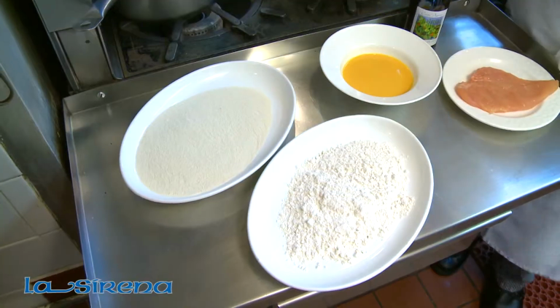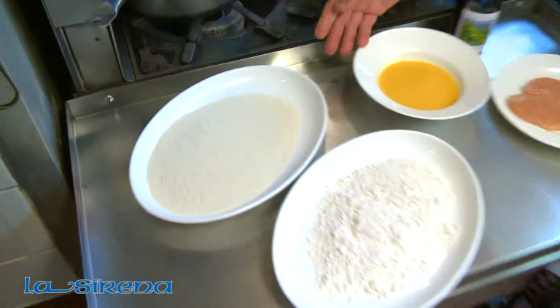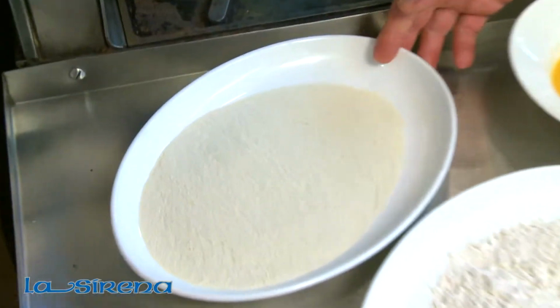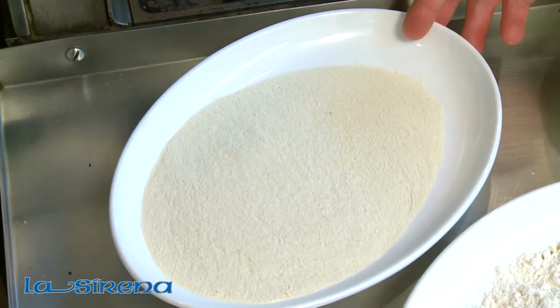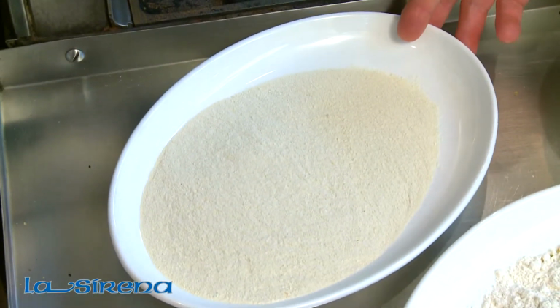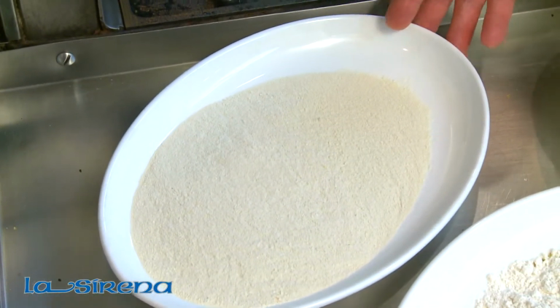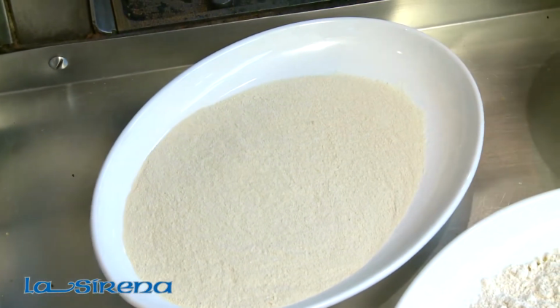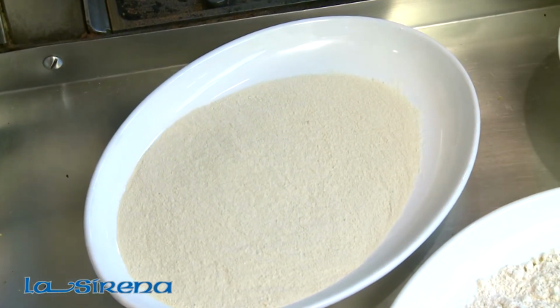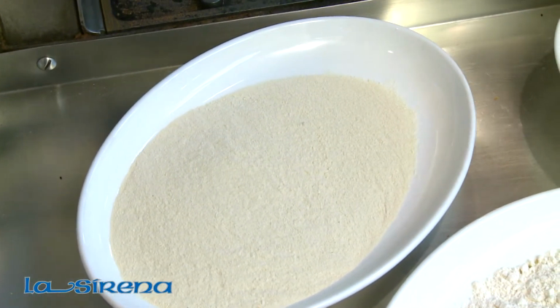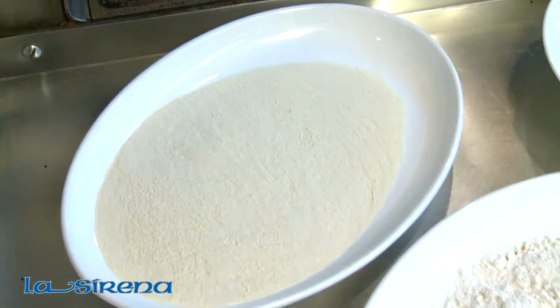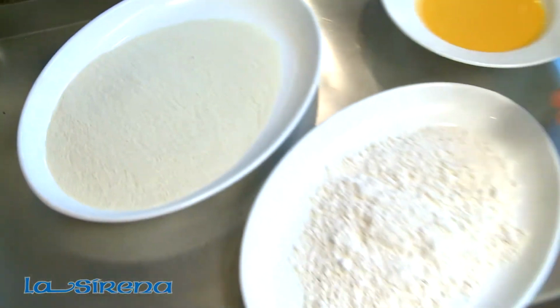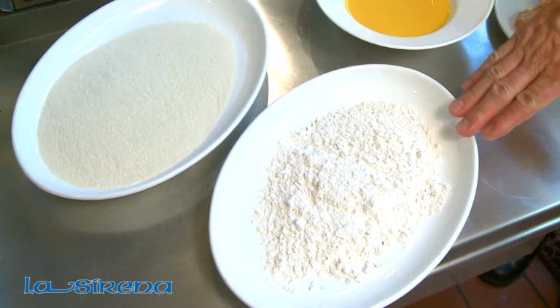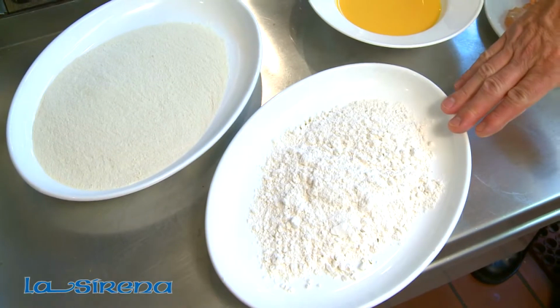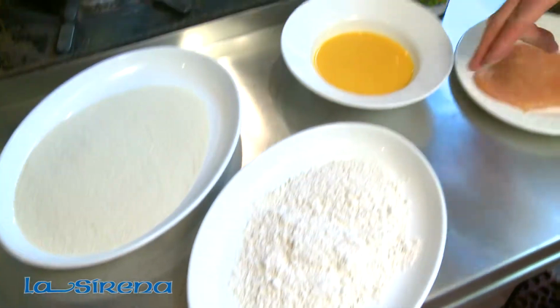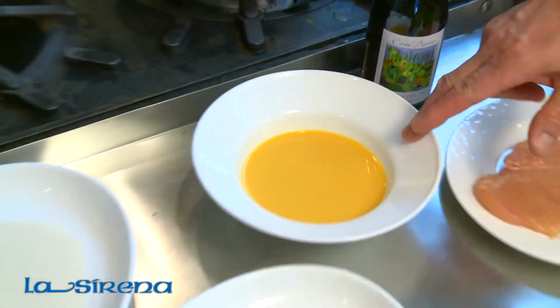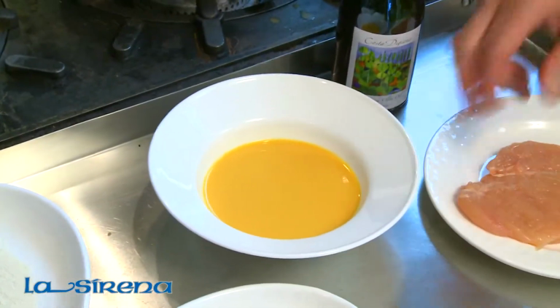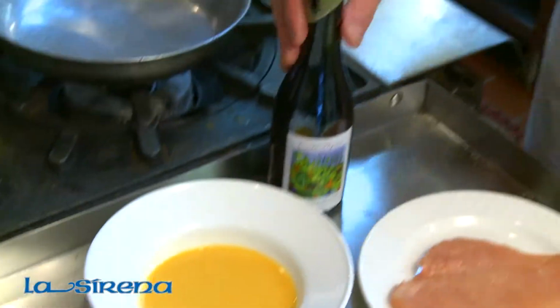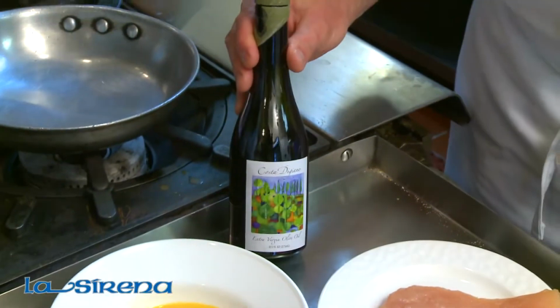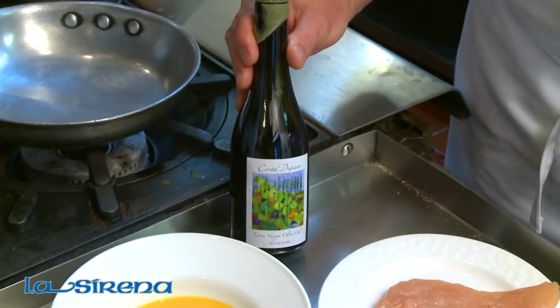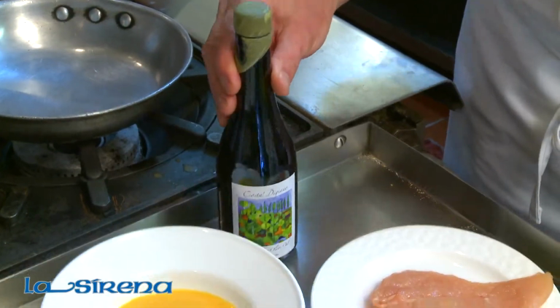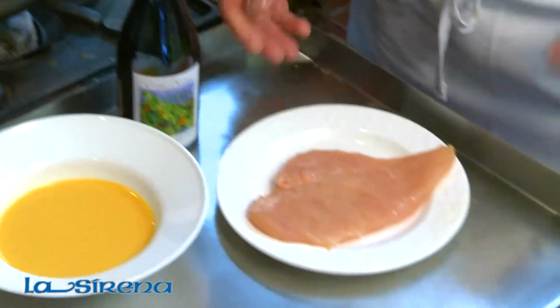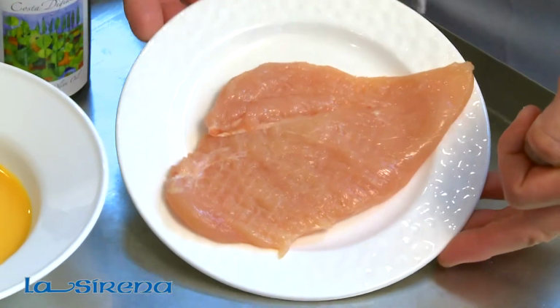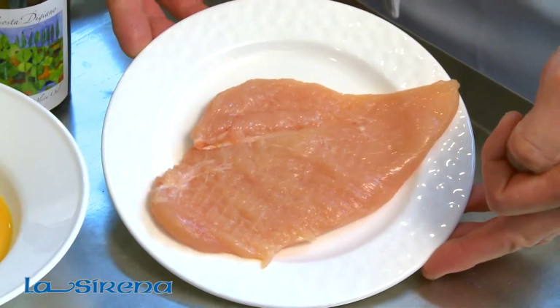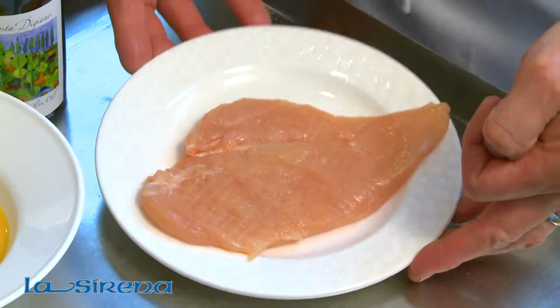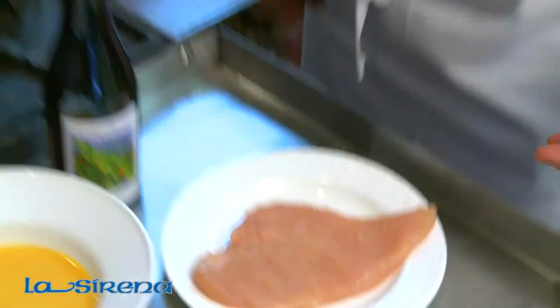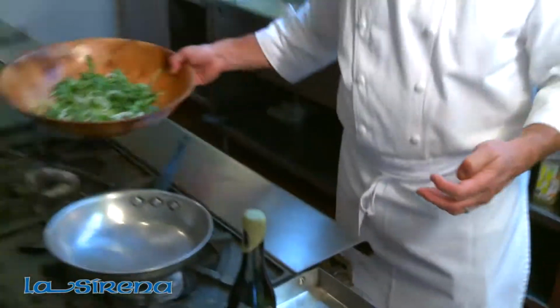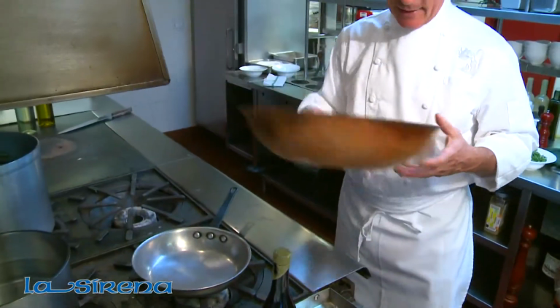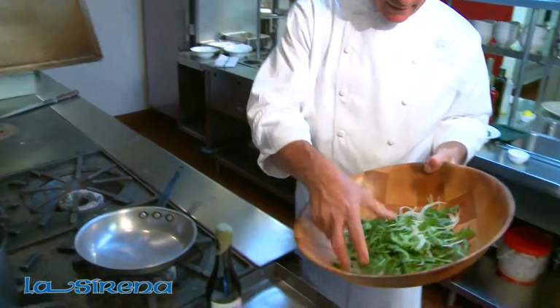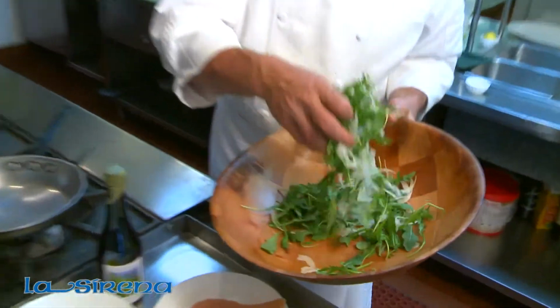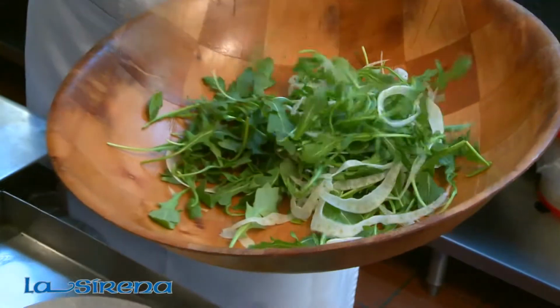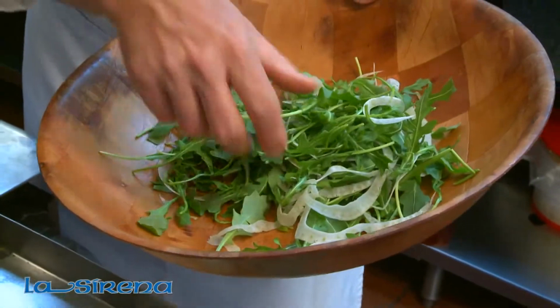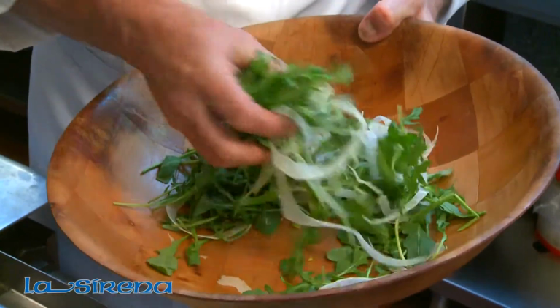For this recipe, you'll need some seasoned cracker meal, or you can use breadcrumbs if you wish, all-purpose flour, egg wash, extra virgin olive oil, a beautiful pounded chicken breast, and a salad of baby arugula and fresh fennel.